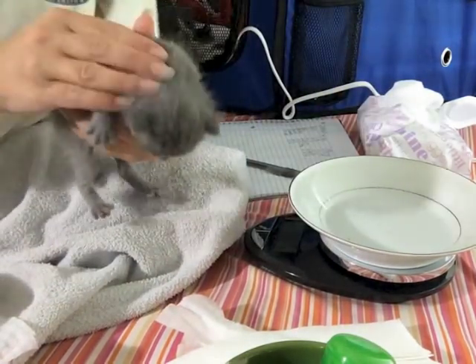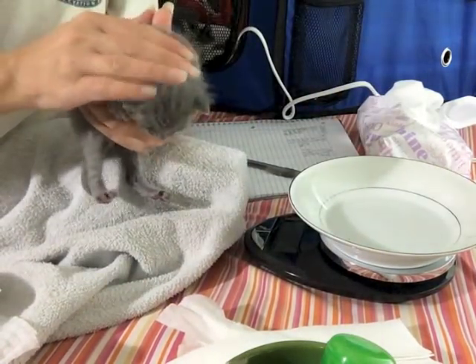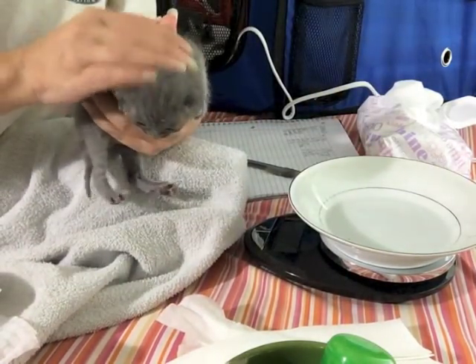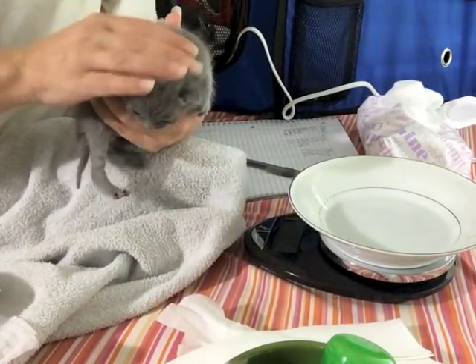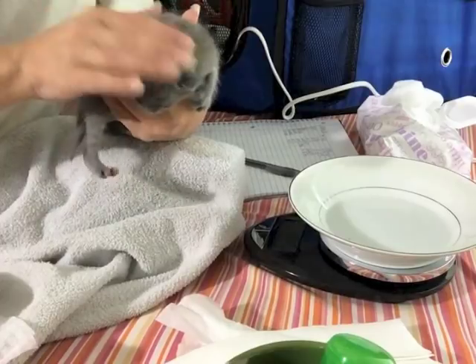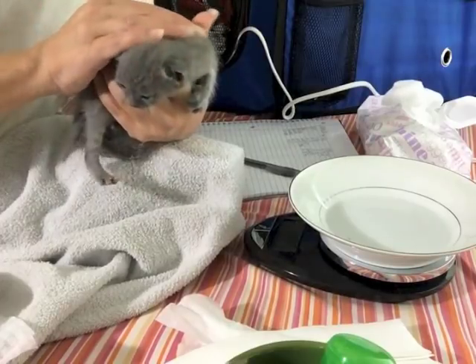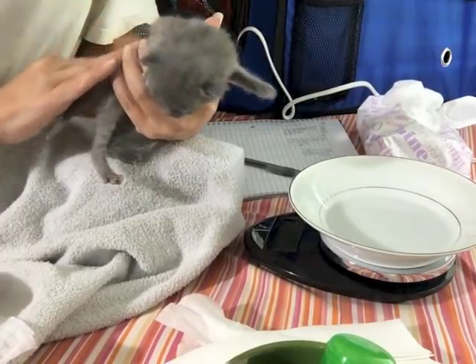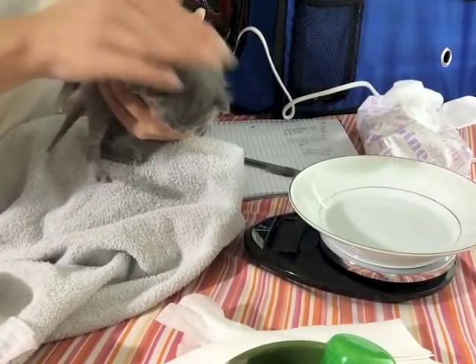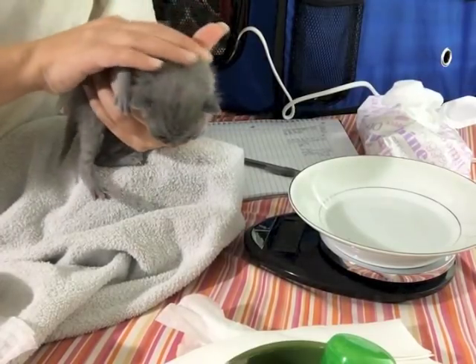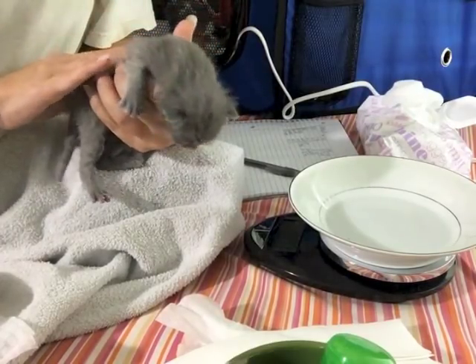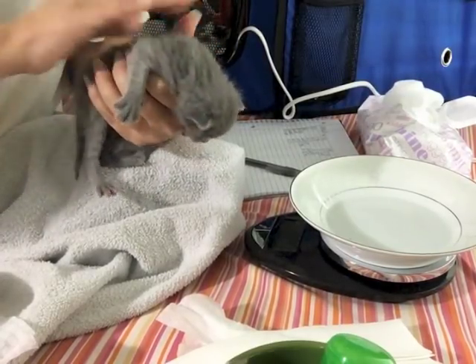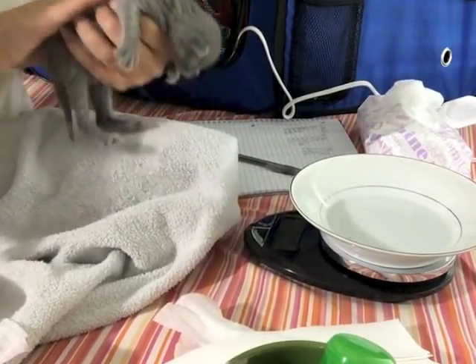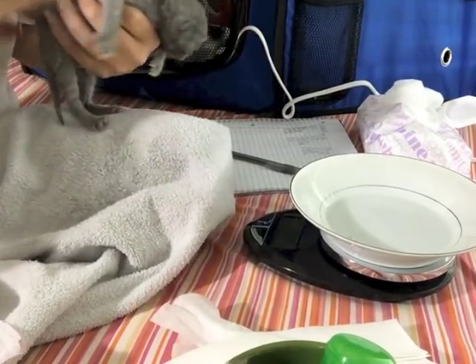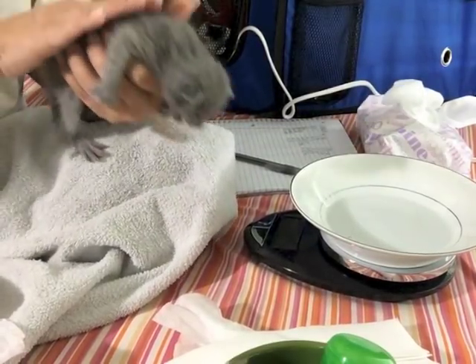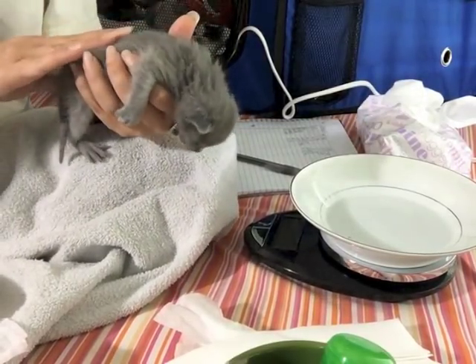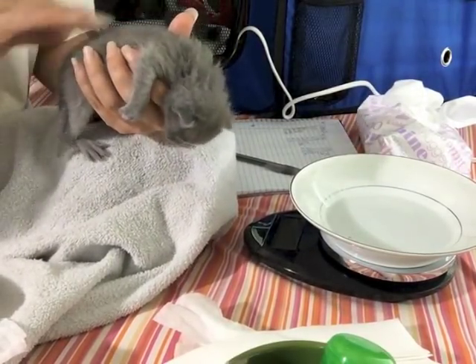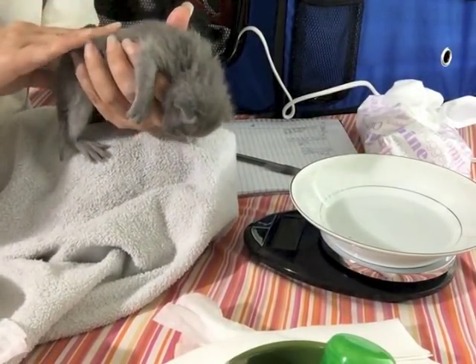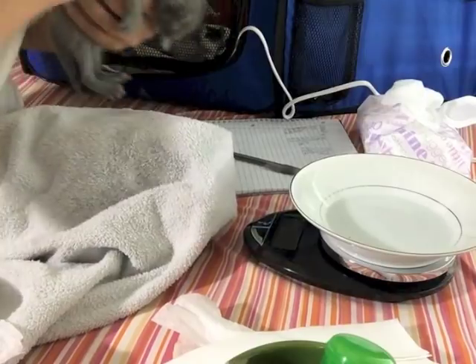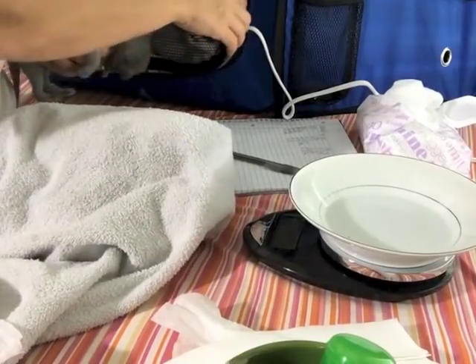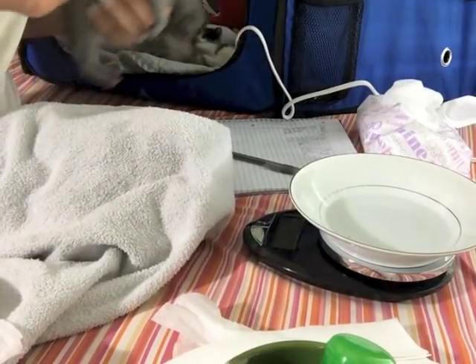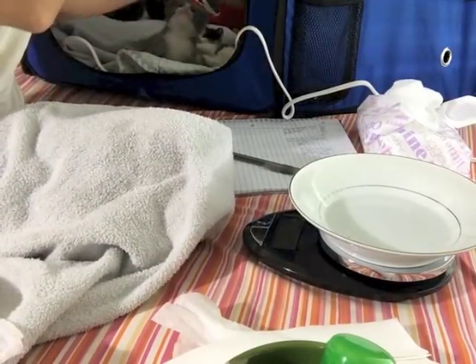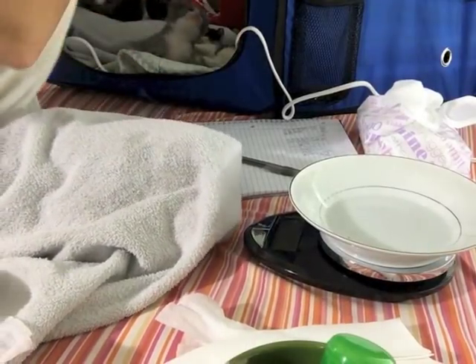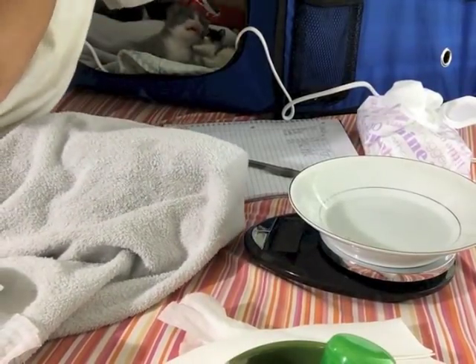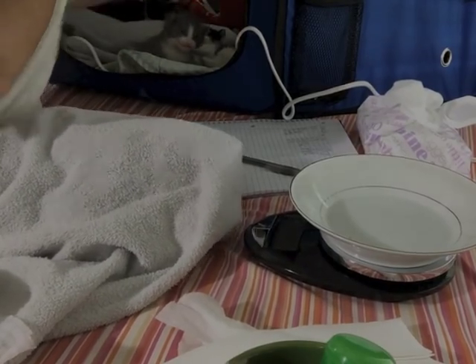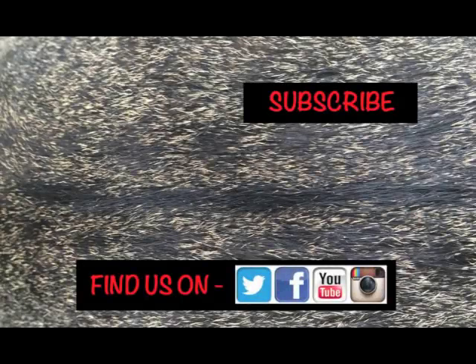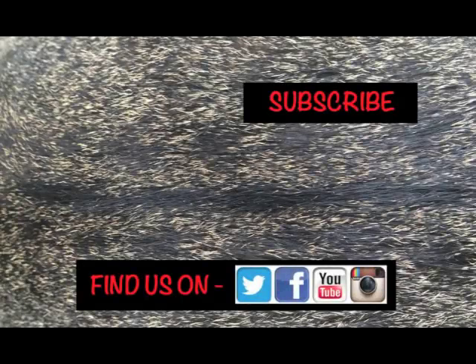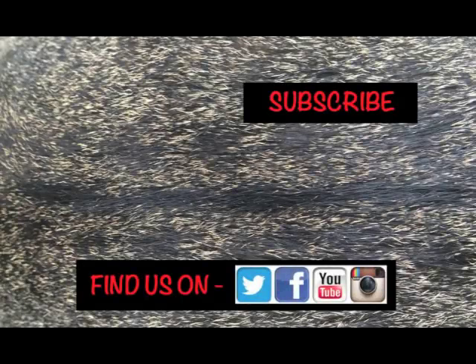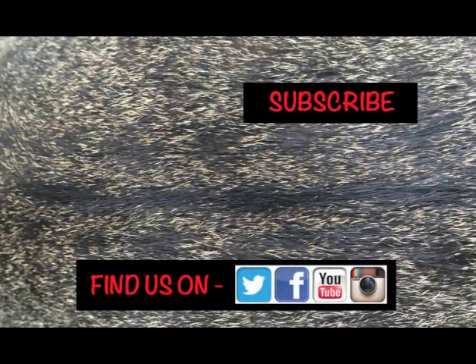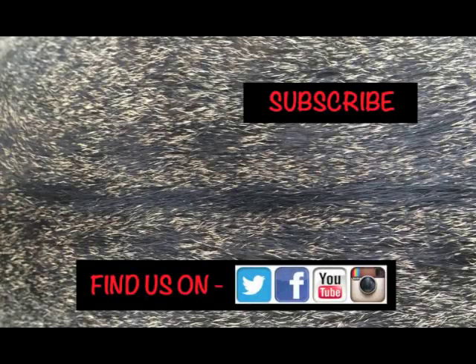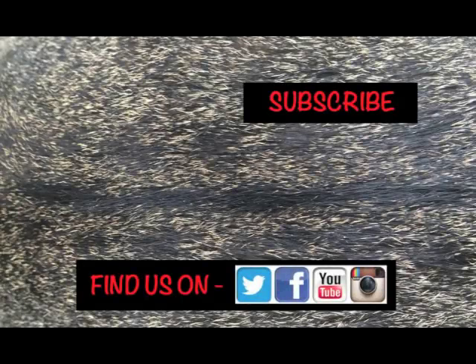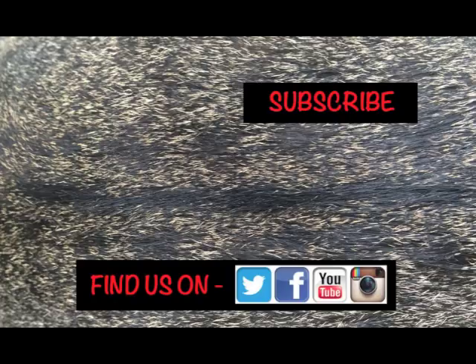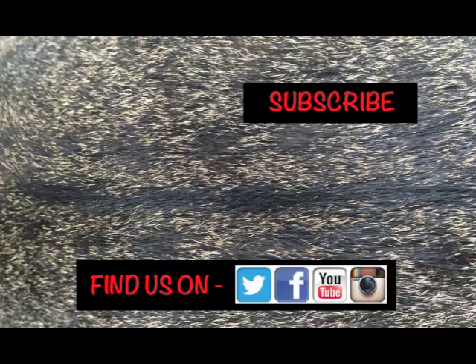Until I held her up, she was purring. Now I'm just going to put her back and she will go to sleep. See you next time.